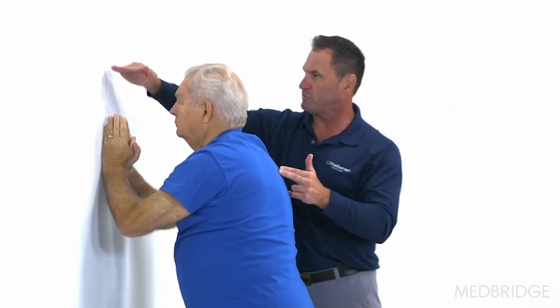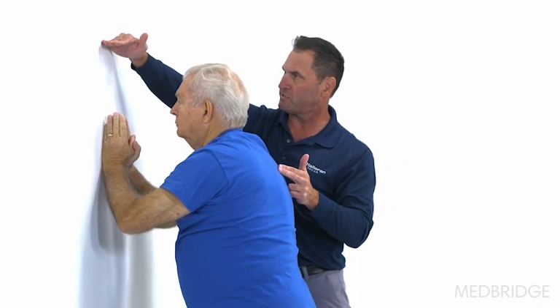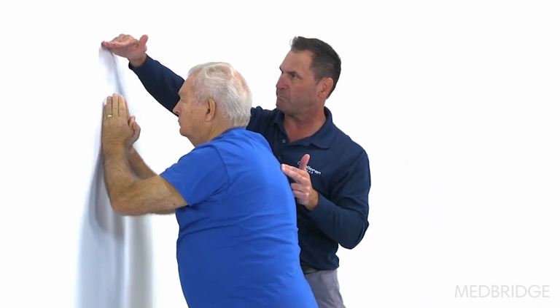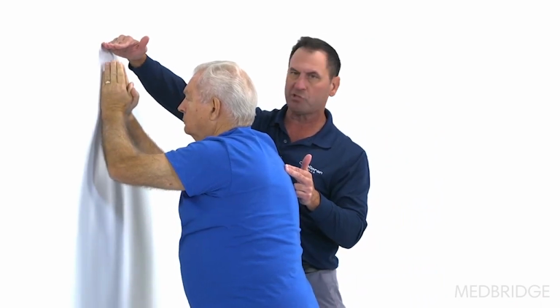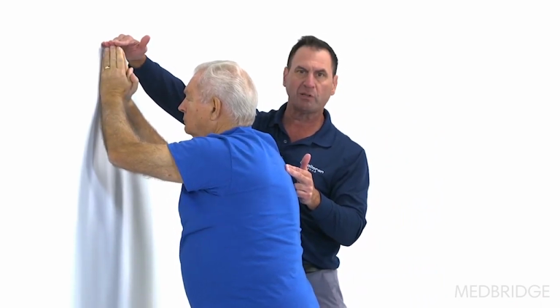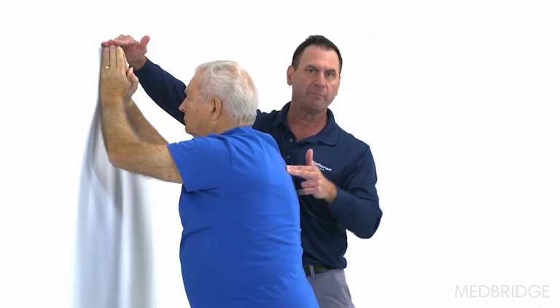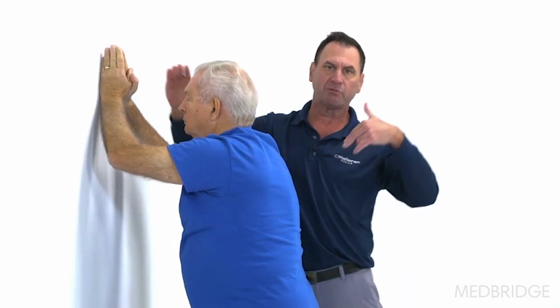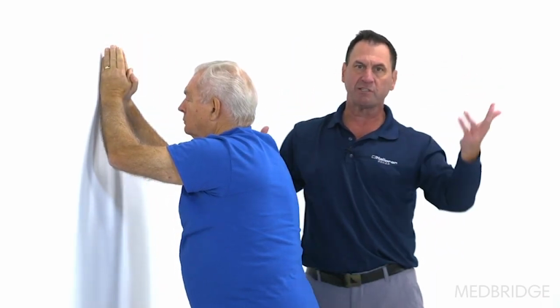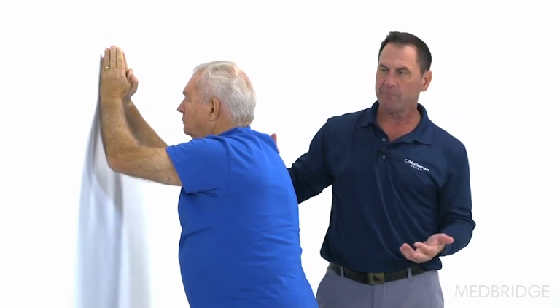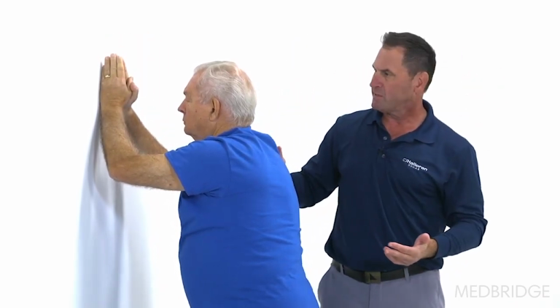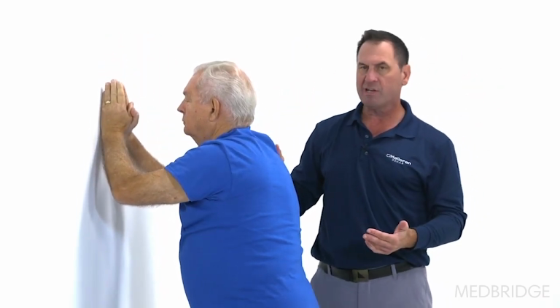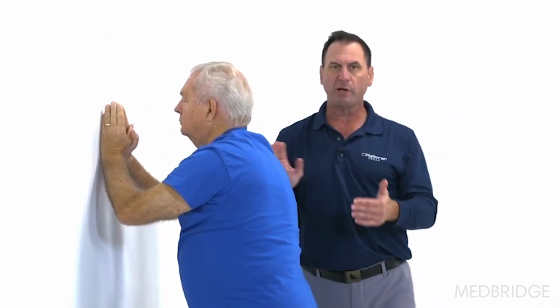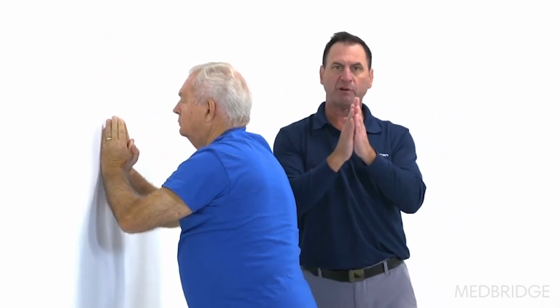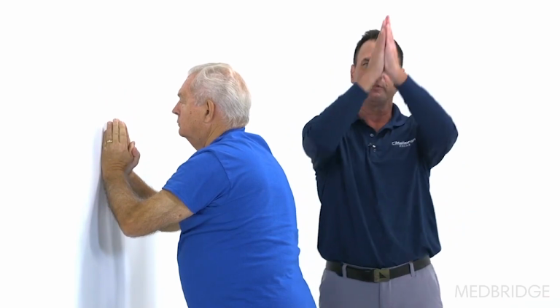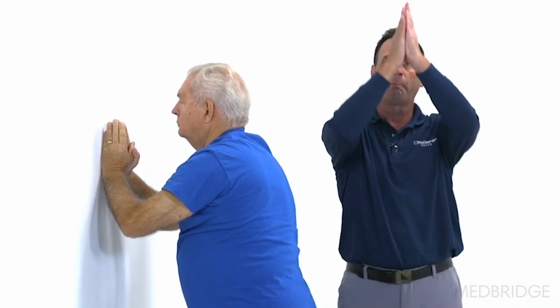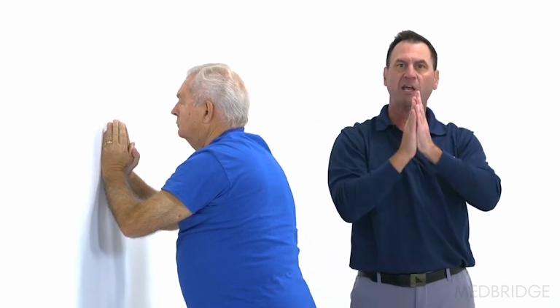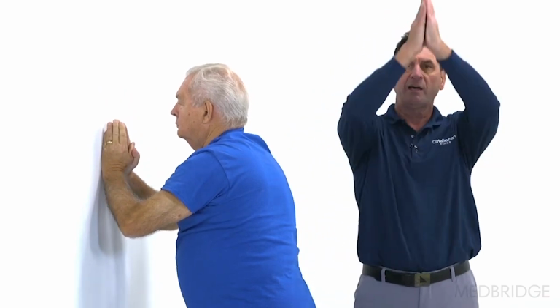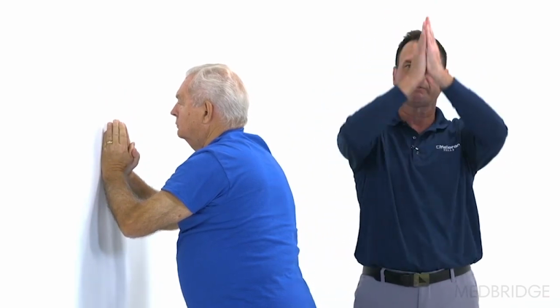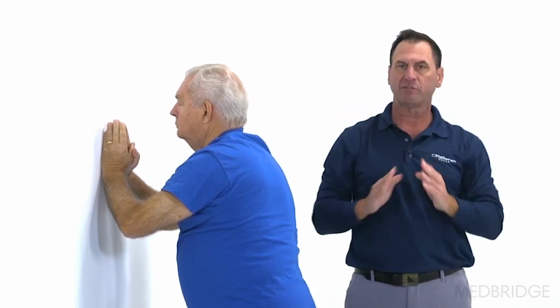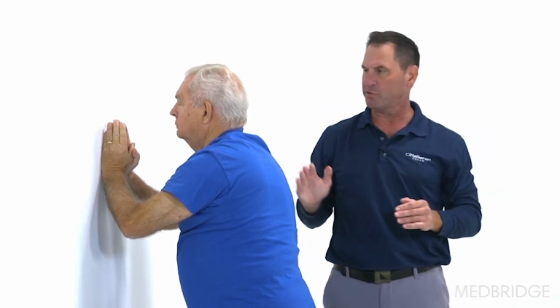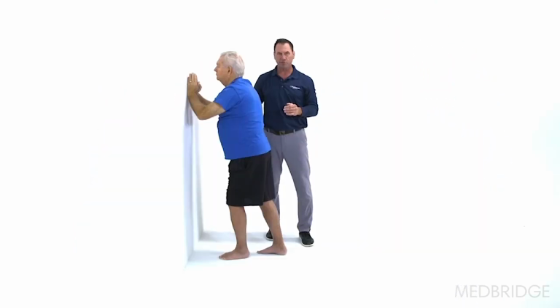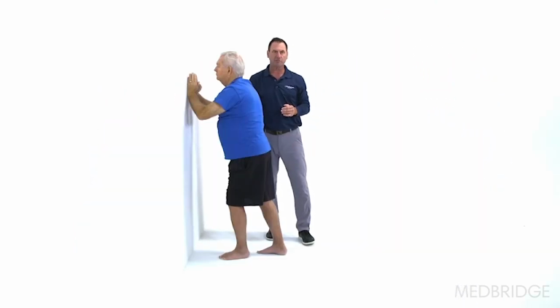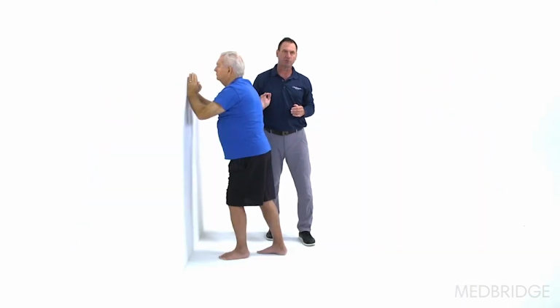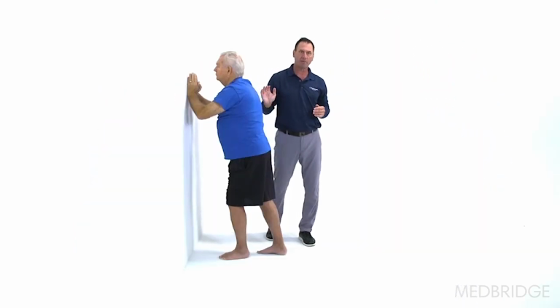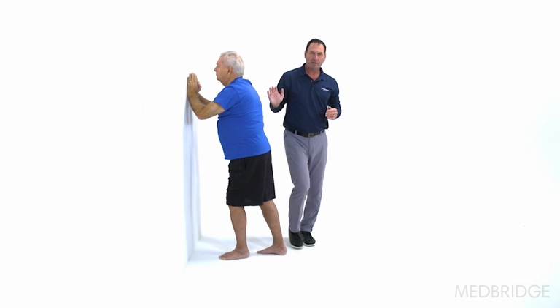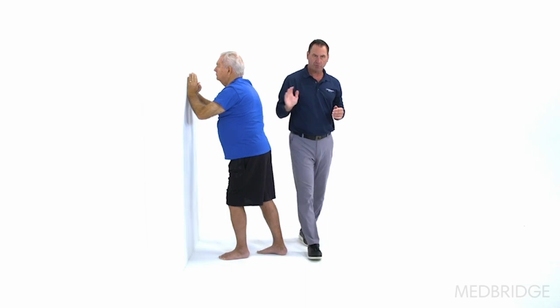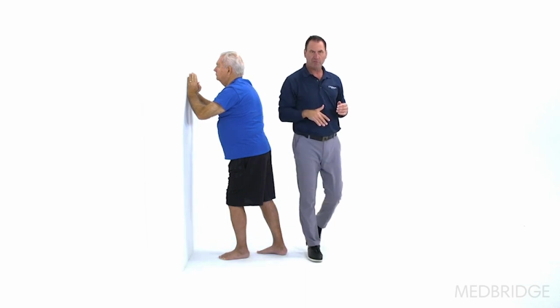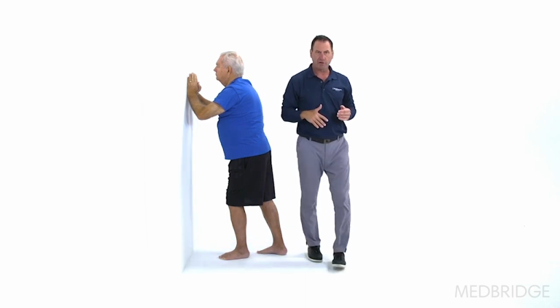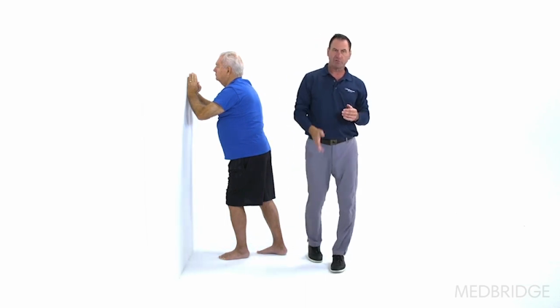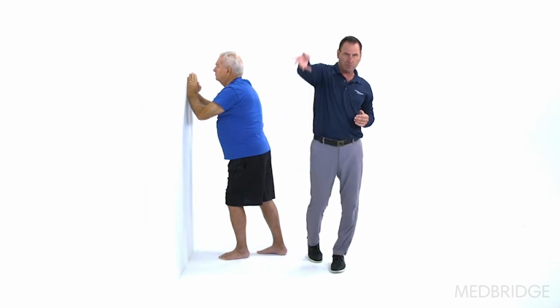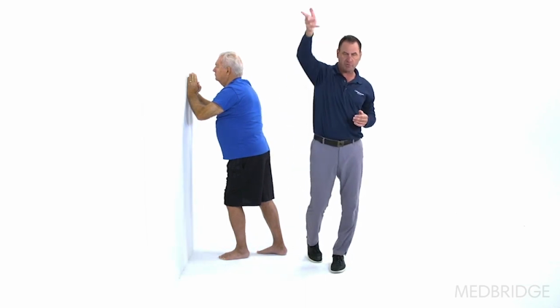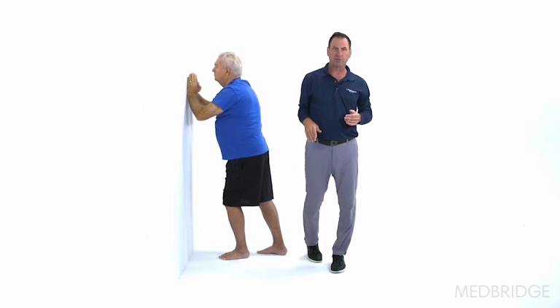As he raises that up — just a short lever, three sets of ten — that's a nice way to progress from the open chain active assistive motion. Put these into your shoulder rehab program and you'll greatly reduce those shoulder shrugs.